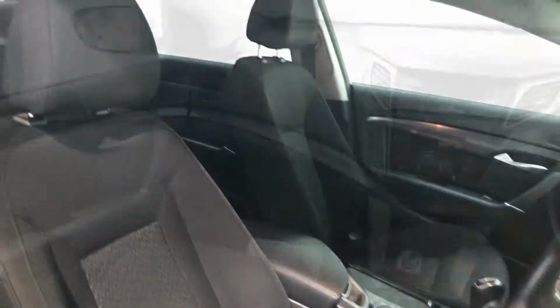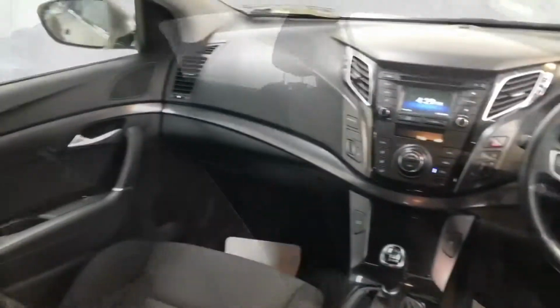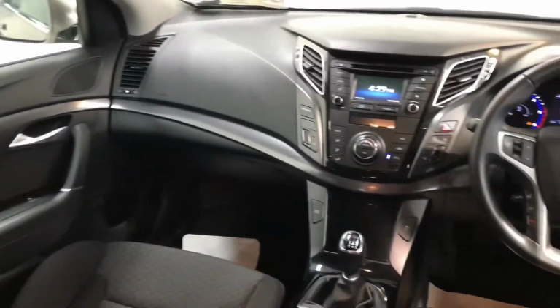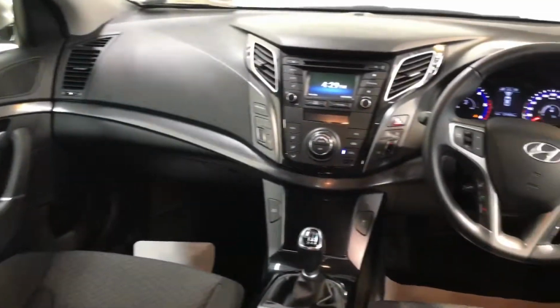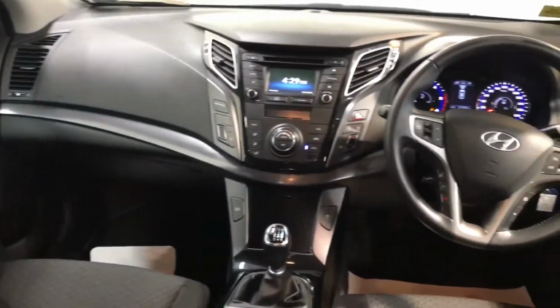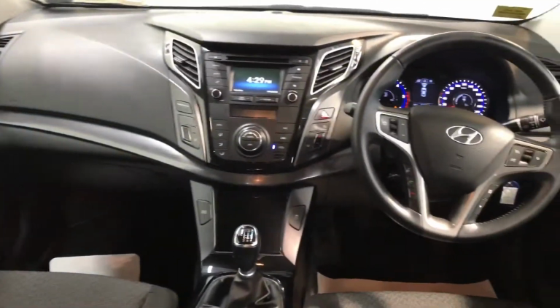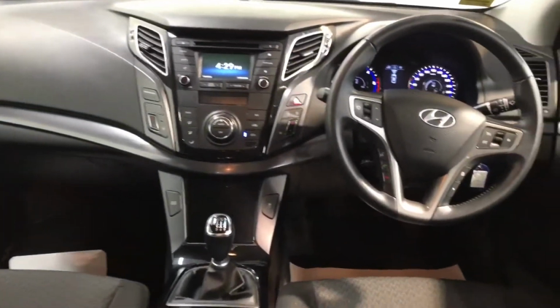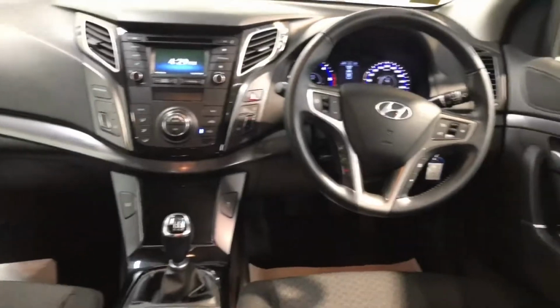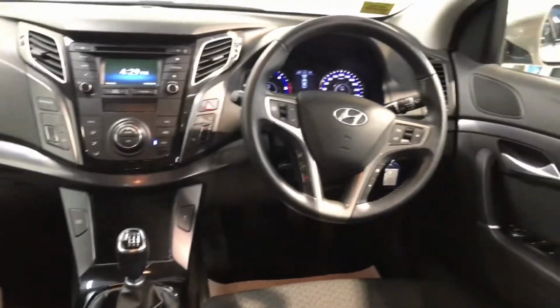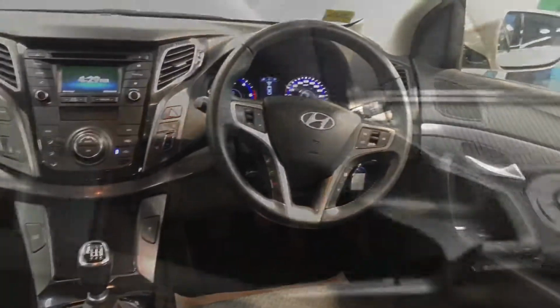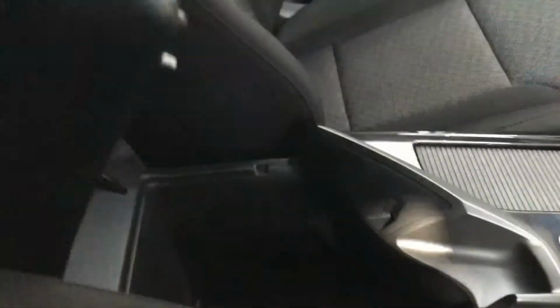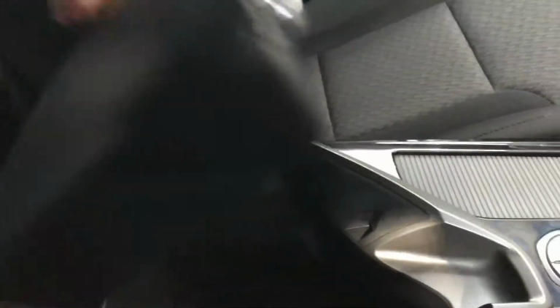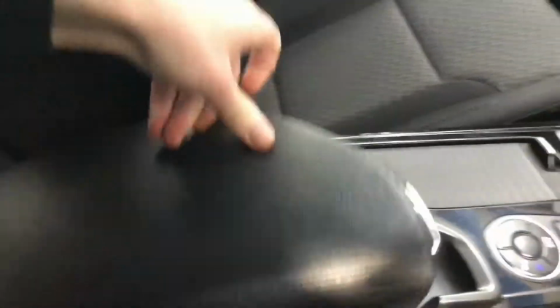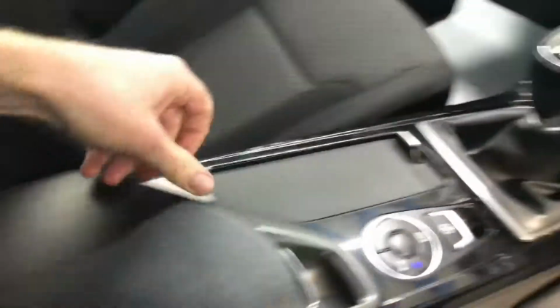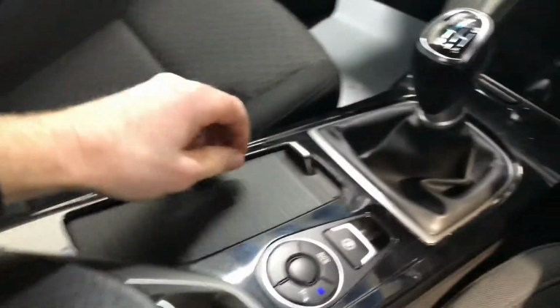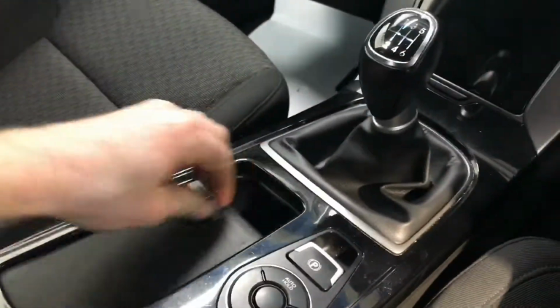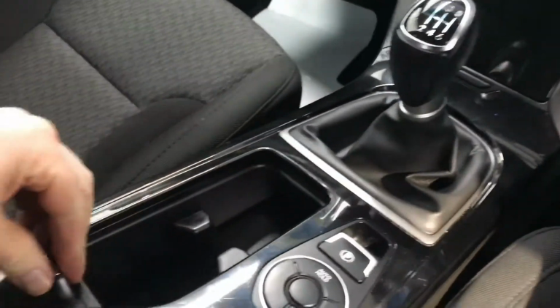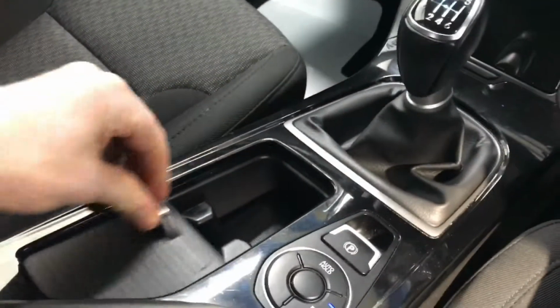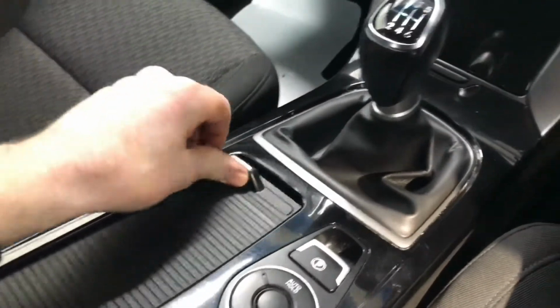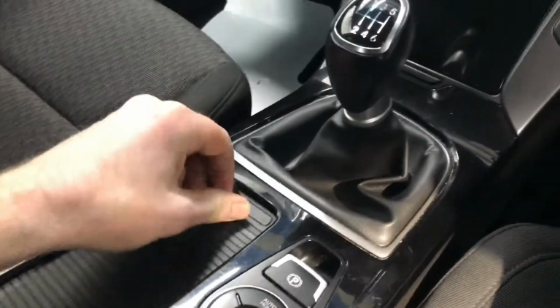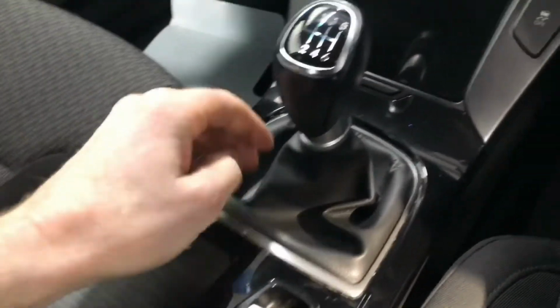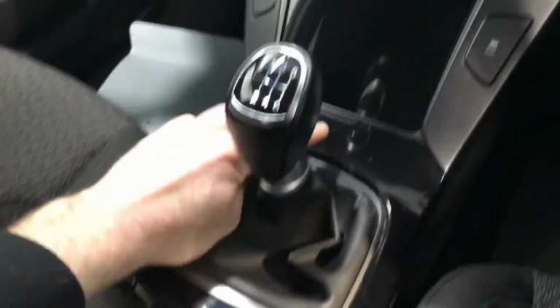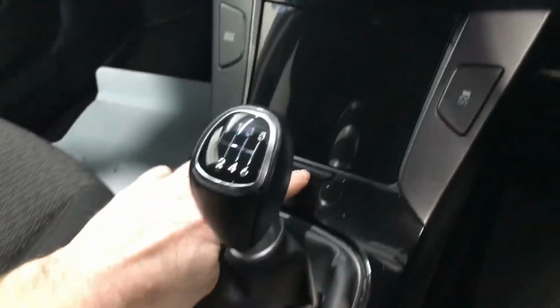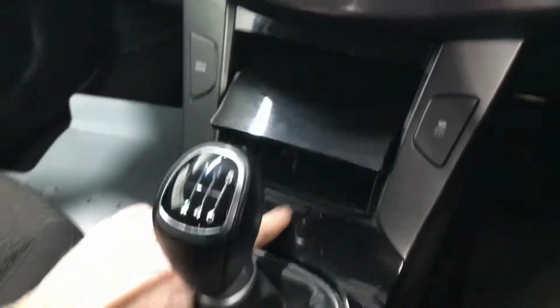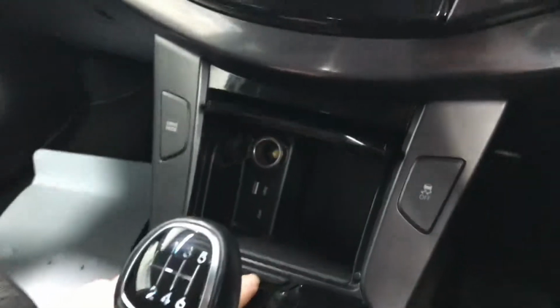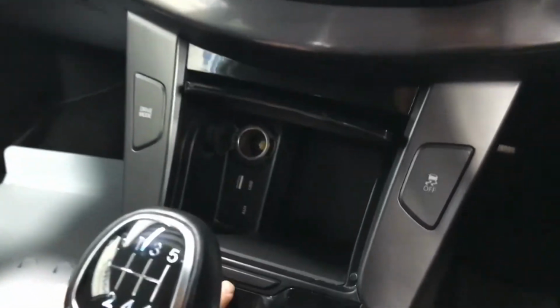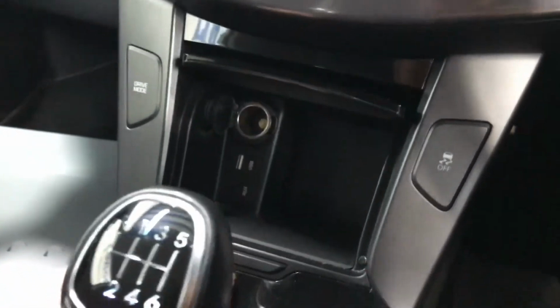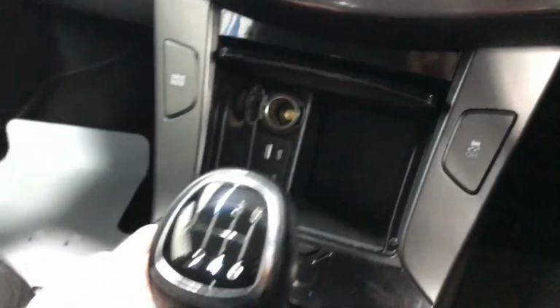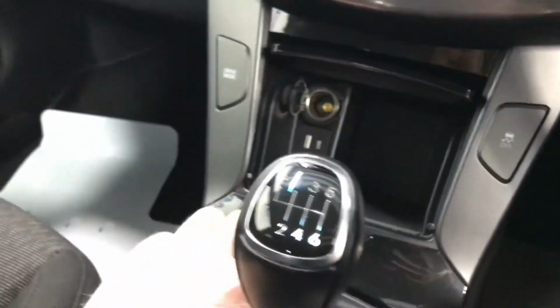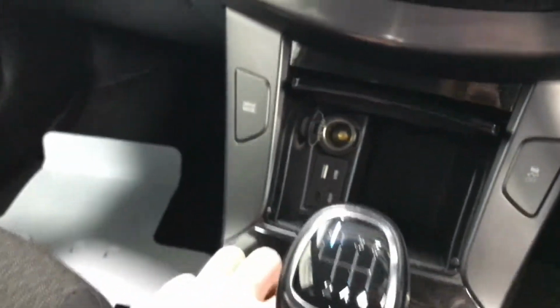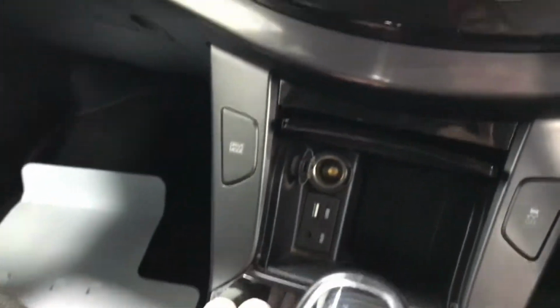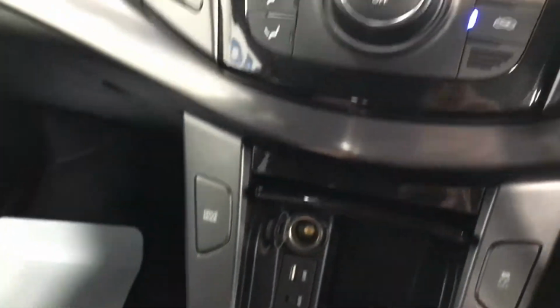These are cloth seats as well. Very safe inside the car — there are seven airbags. This car has the 1.7 litre diesel engine, road tax is 200 euros per year, and it has a six-speed gearbox.